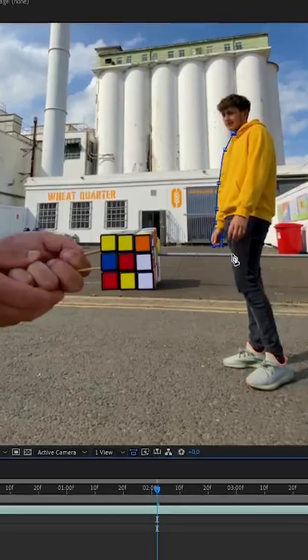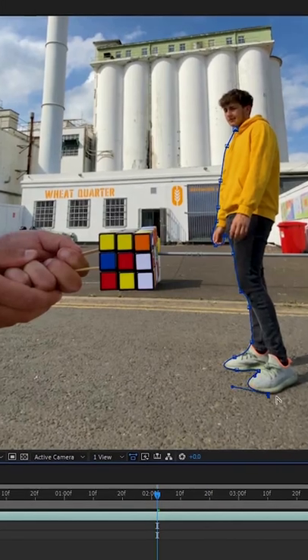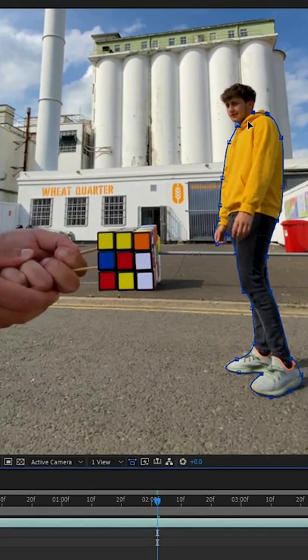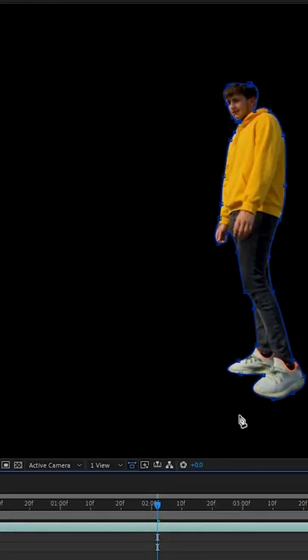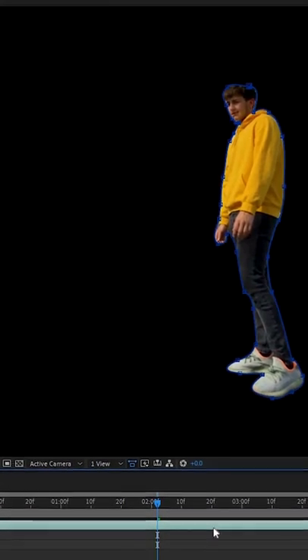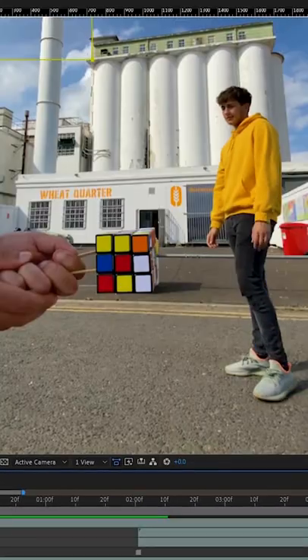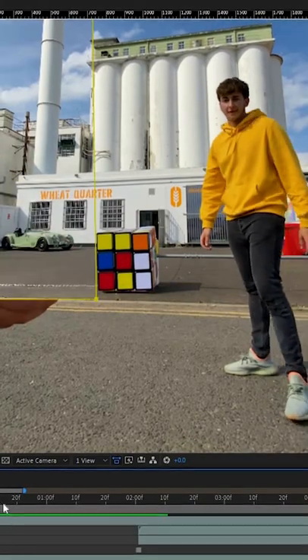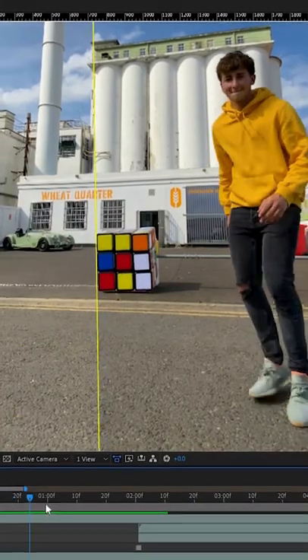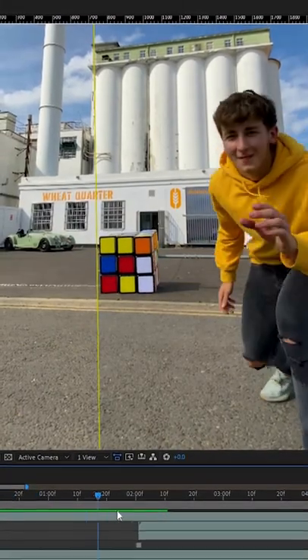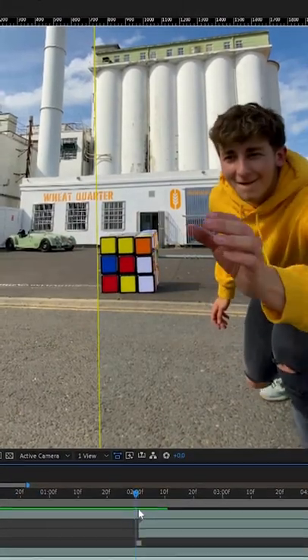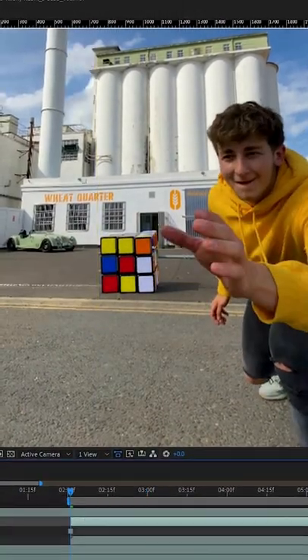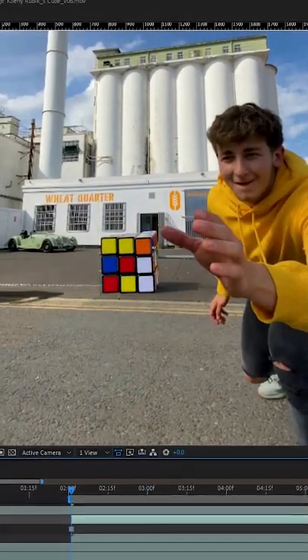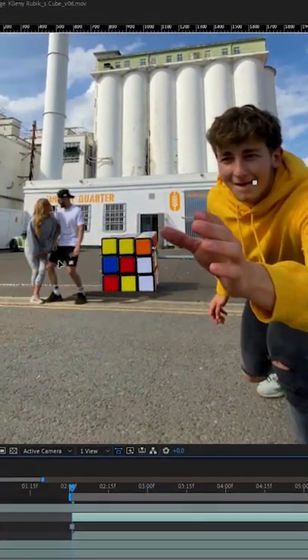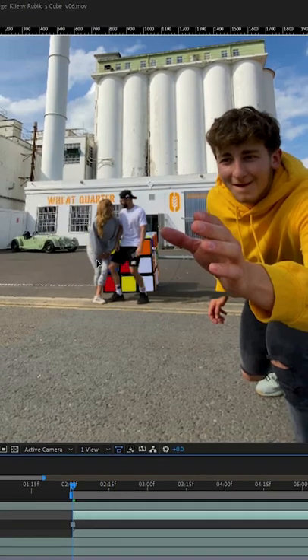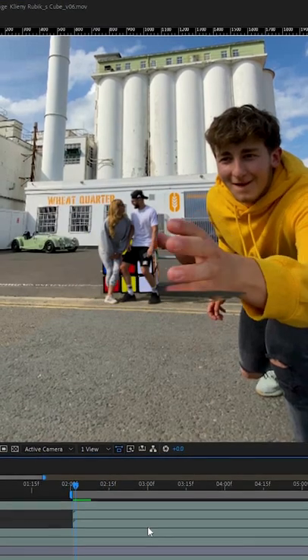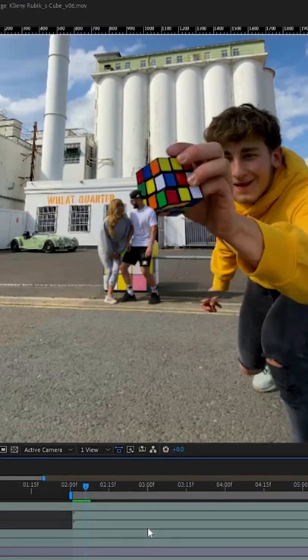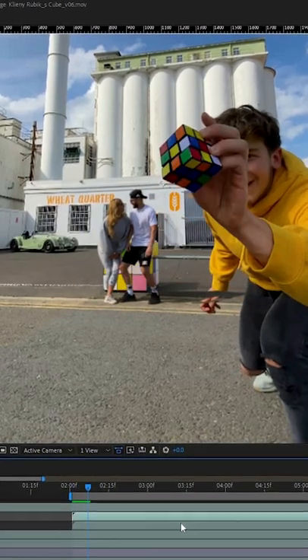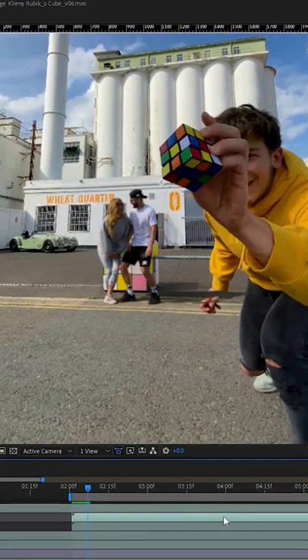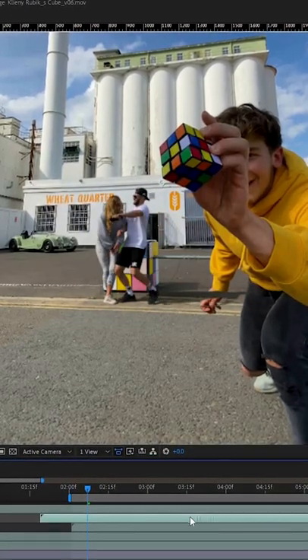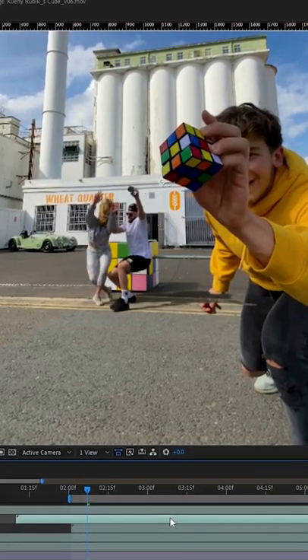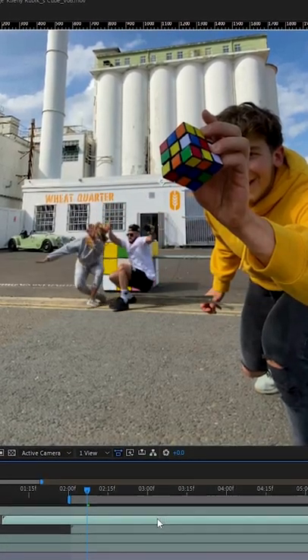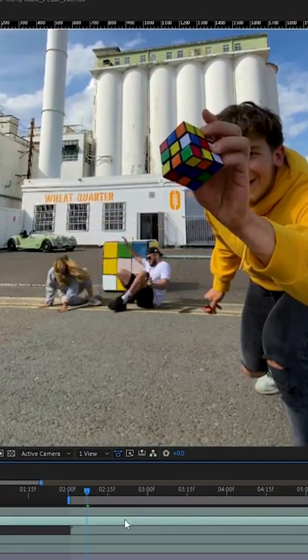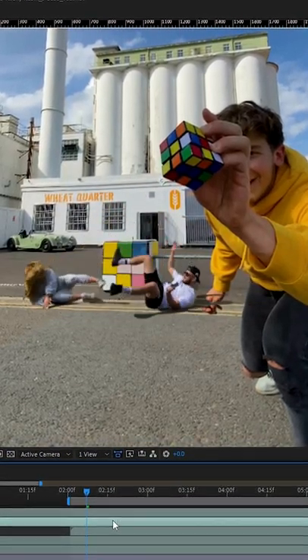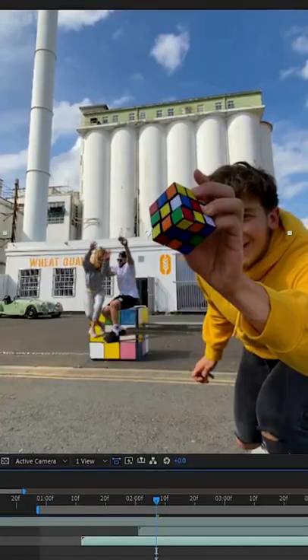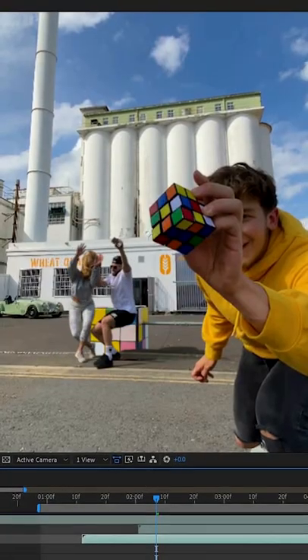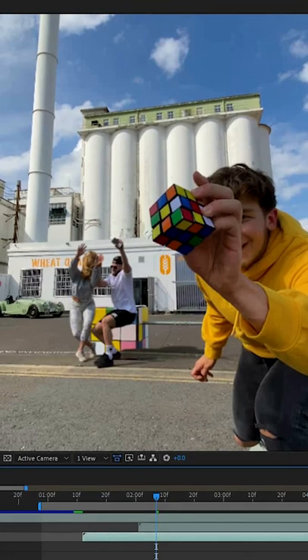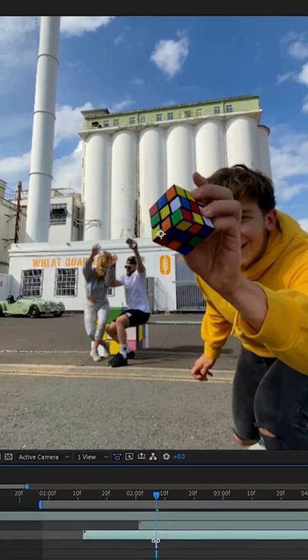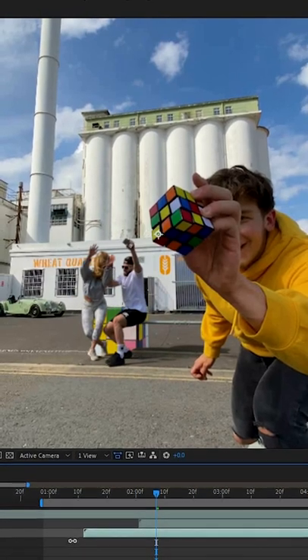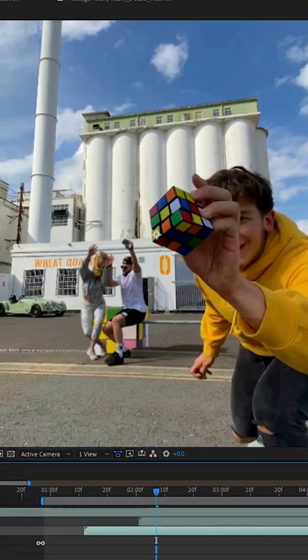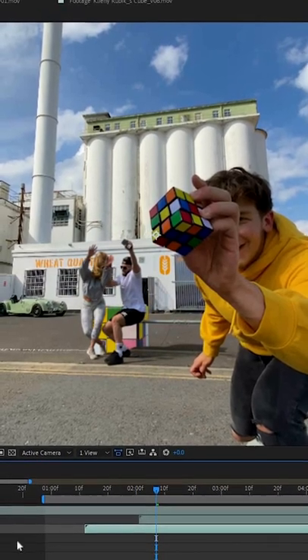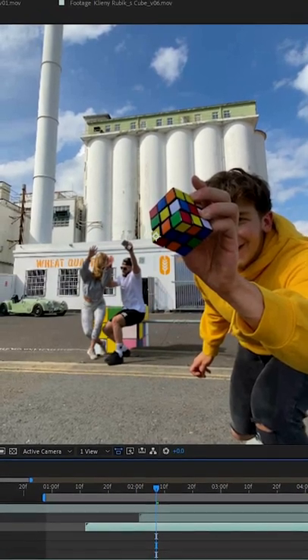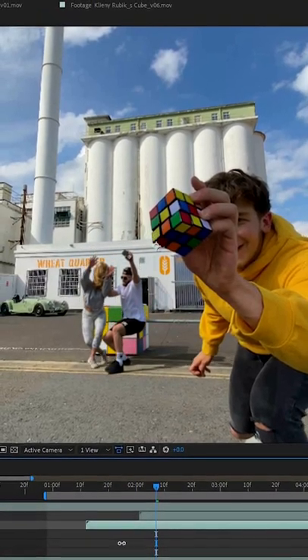In the edit, I started by going frame by frame, cutting myself out, and then the Rubik's Cube from the moment after I grabbed it, revealing Alex and Kleine on the layer beneath it. Then at the moment I grabbed the cube, I cut their clip and dragged over the section where they fell to the ground. I cut them out as they fell and adjusted their scale and position so it looked like they were slightly further in the distance.